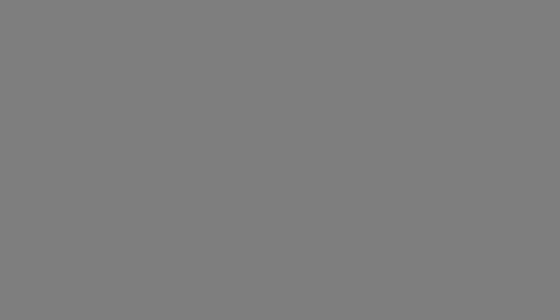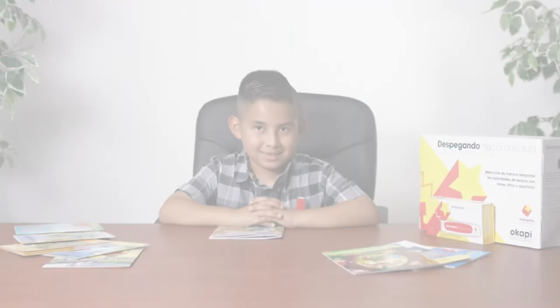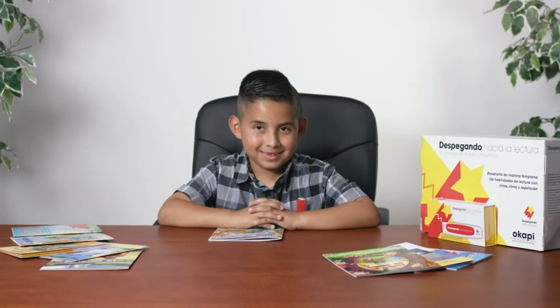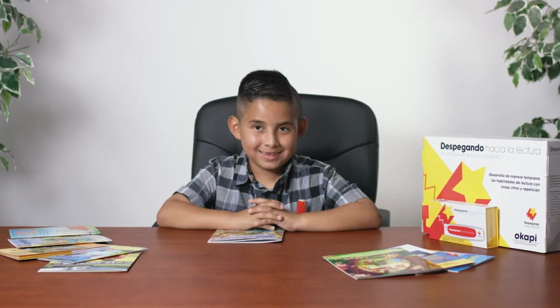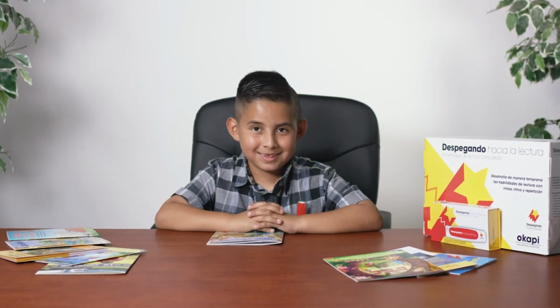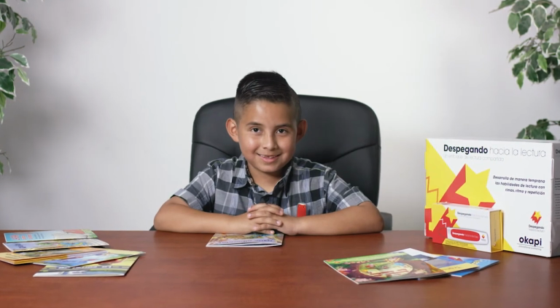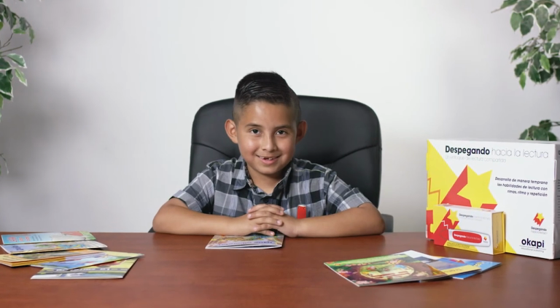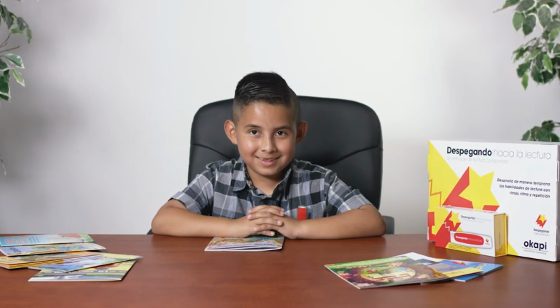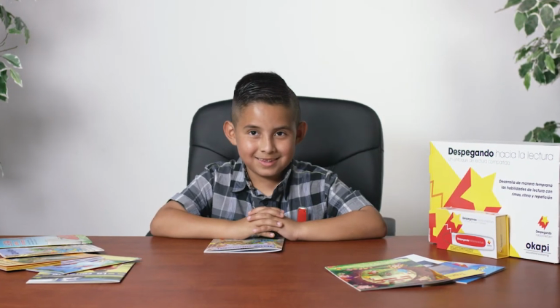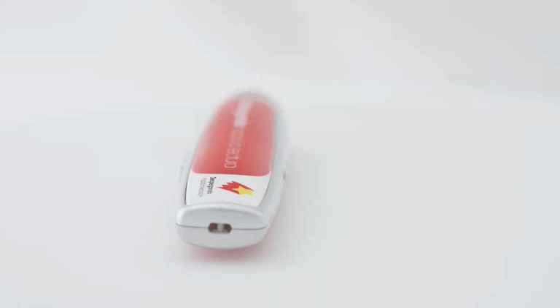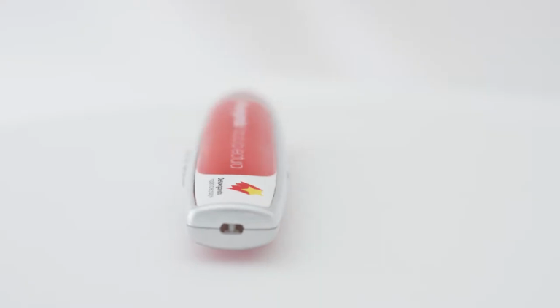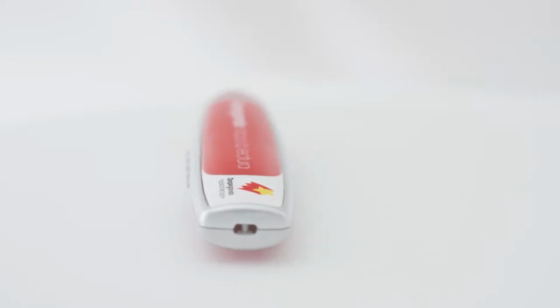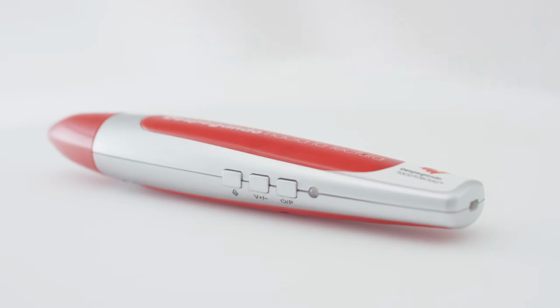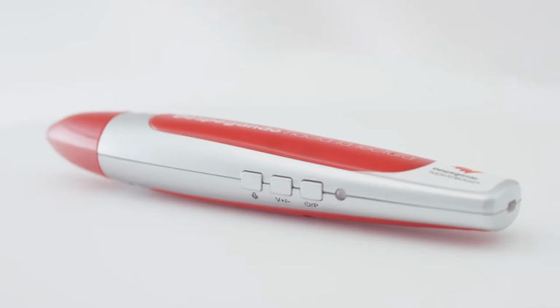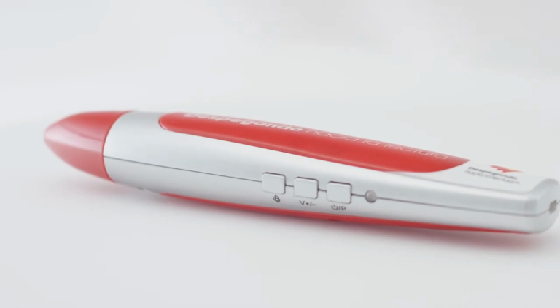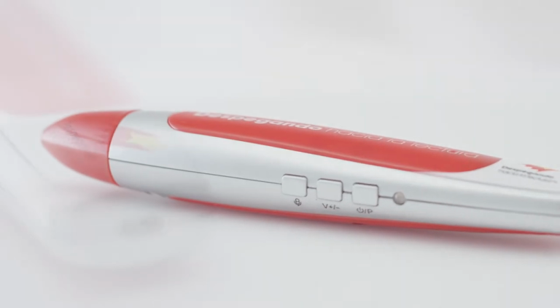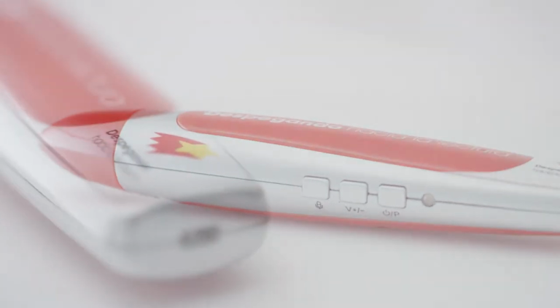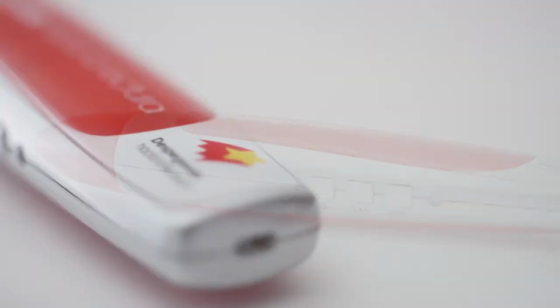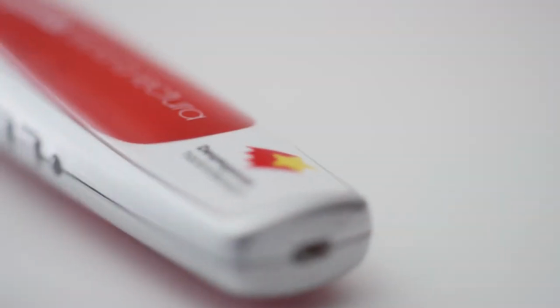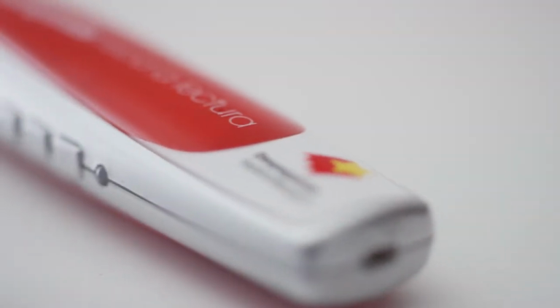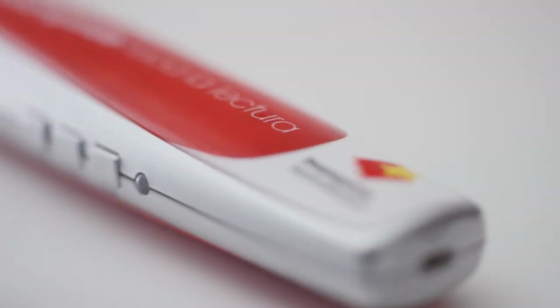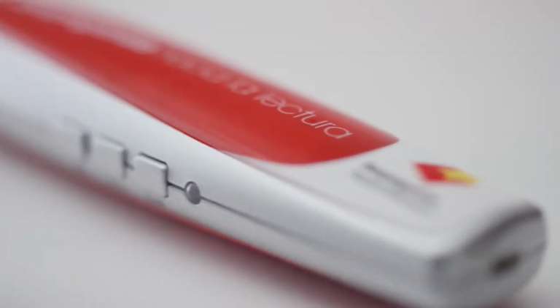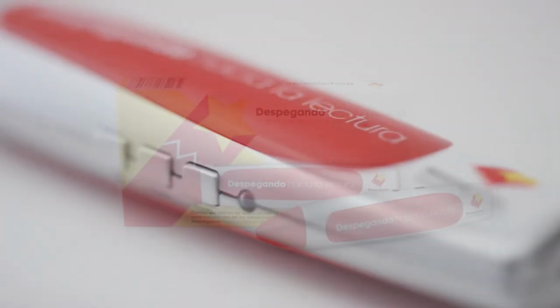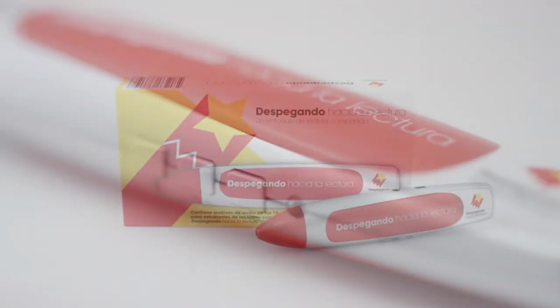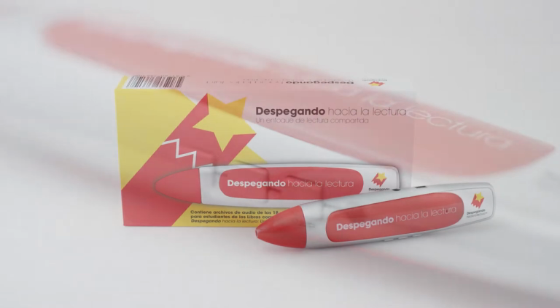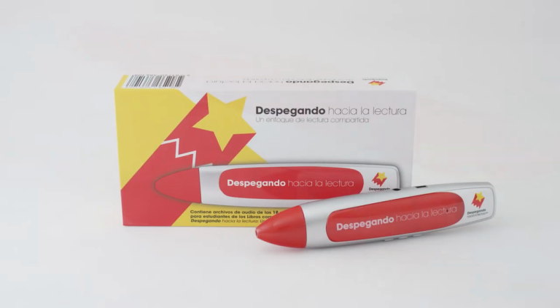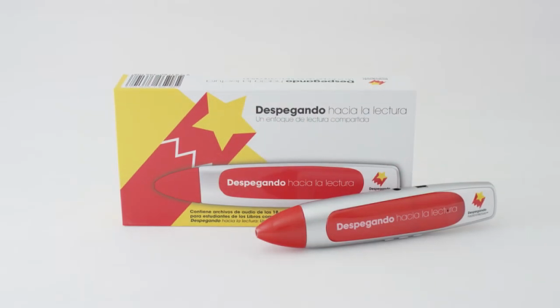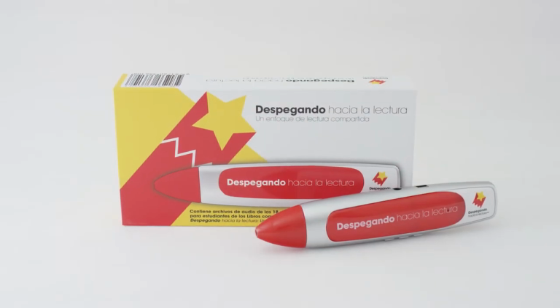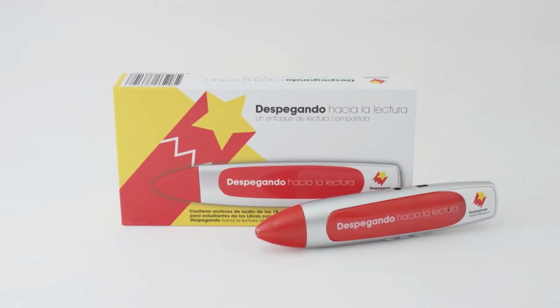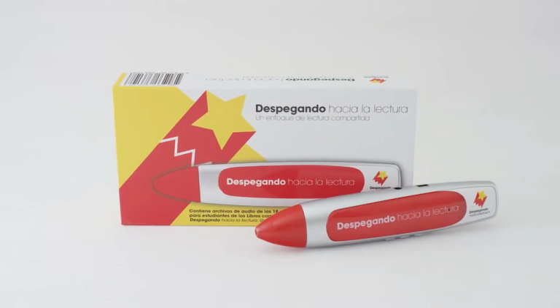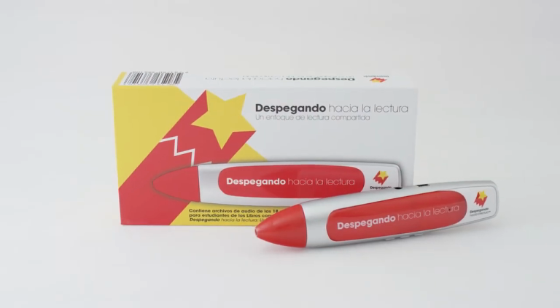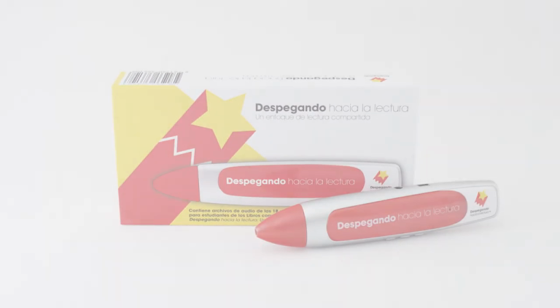Here we have Nathaniel, who's seven years old, demonstrating how to use the reading pen from Despegando Hacia La Lectura, Un Enfoque de Lectura Compartida, or Despegando Shared Reading for short.